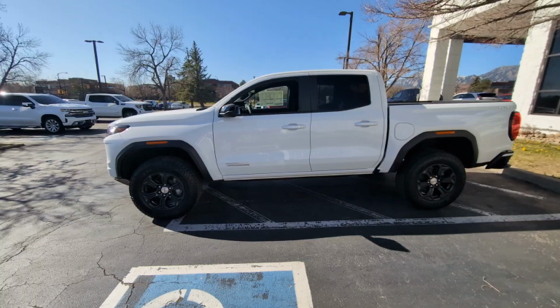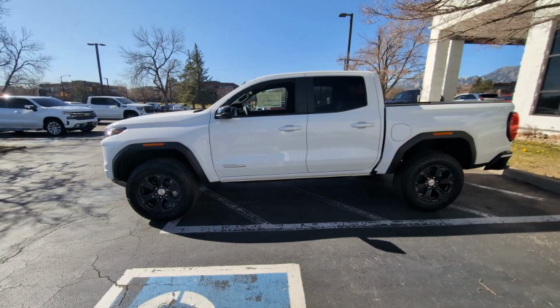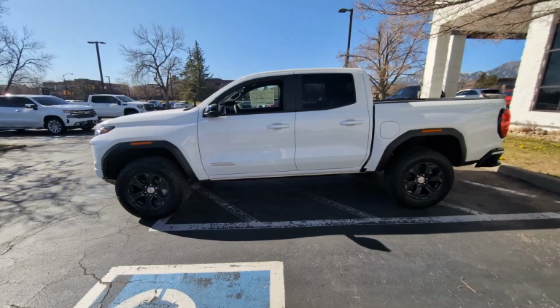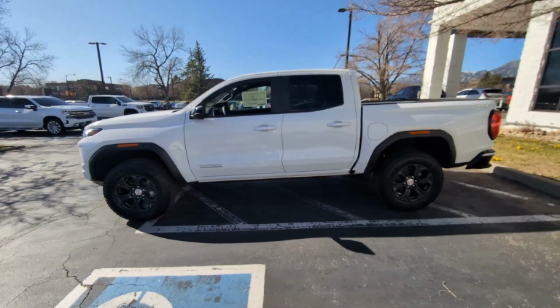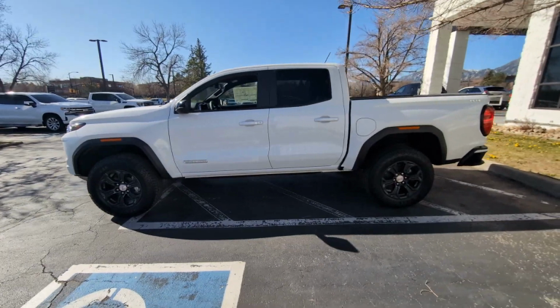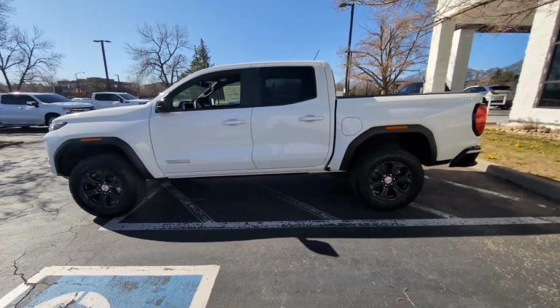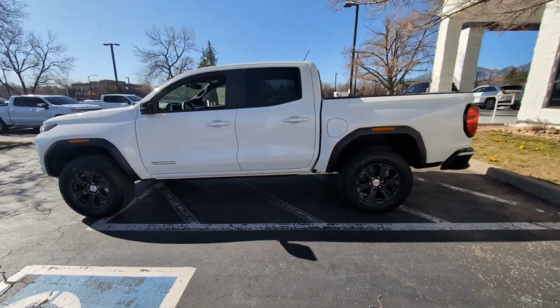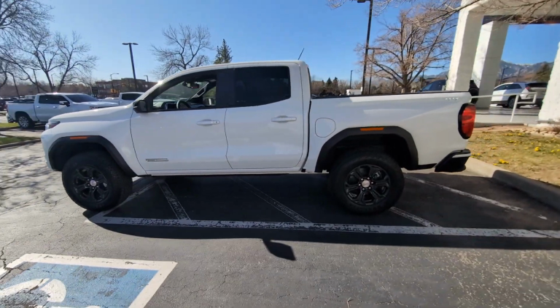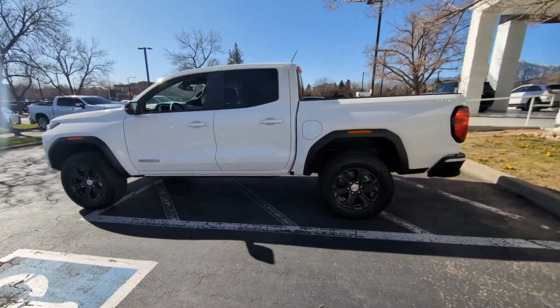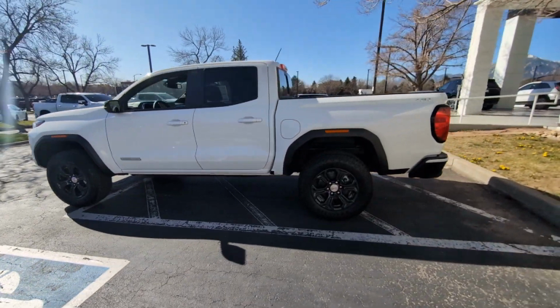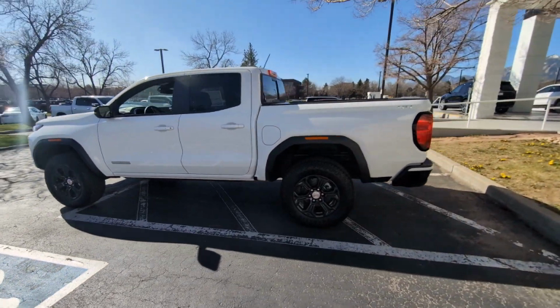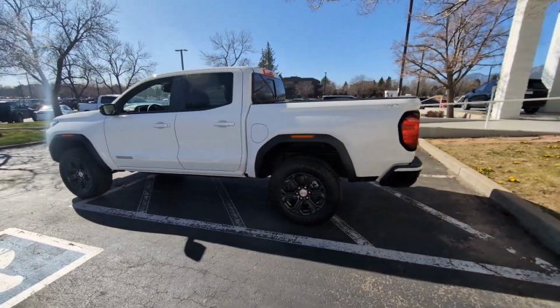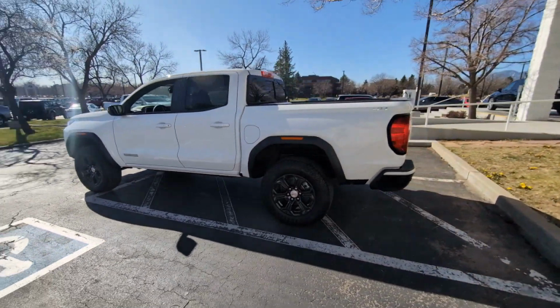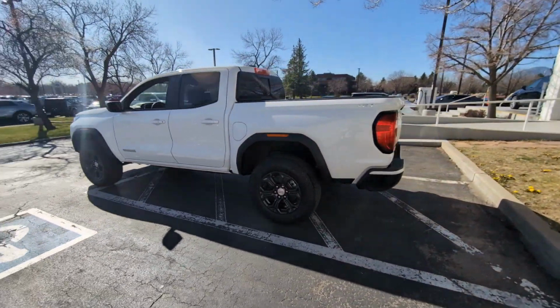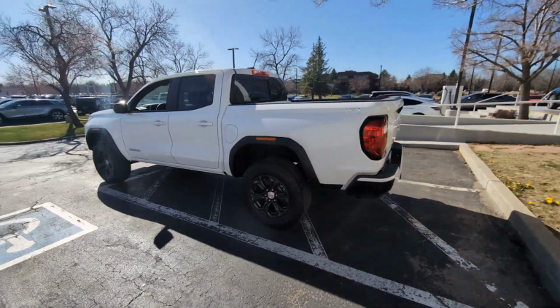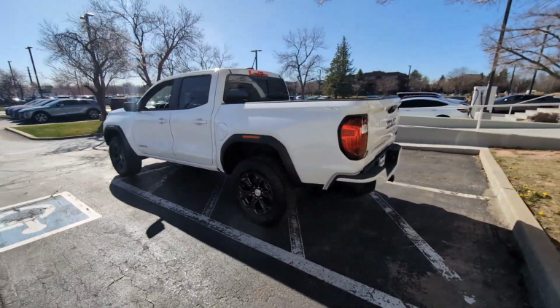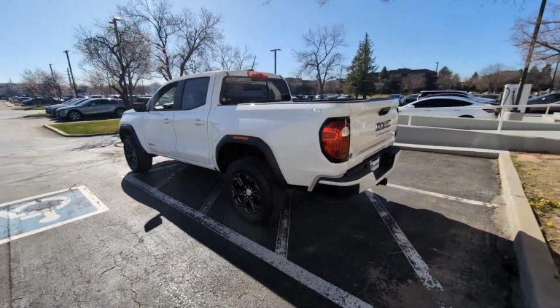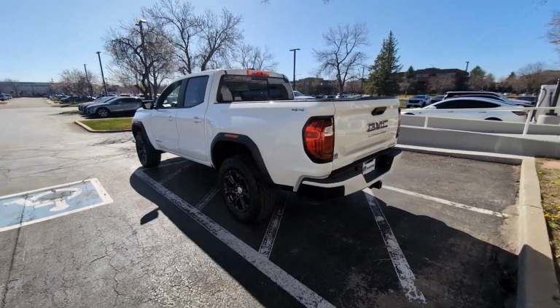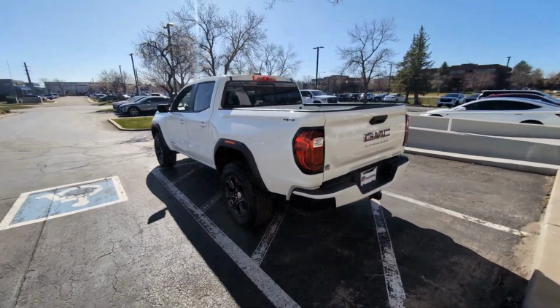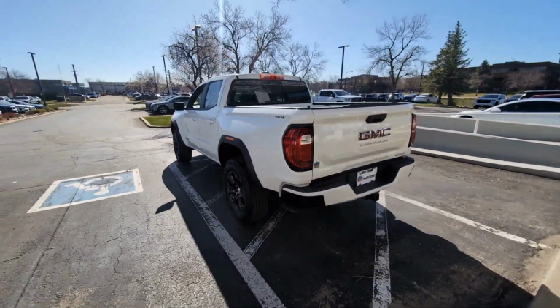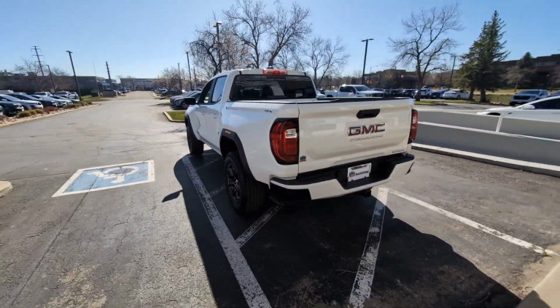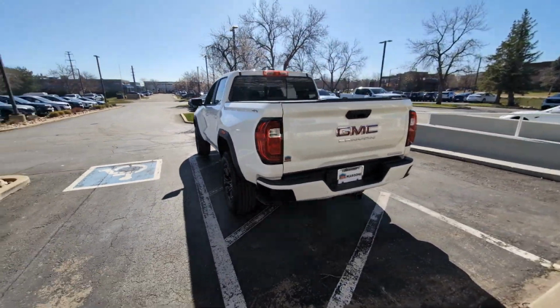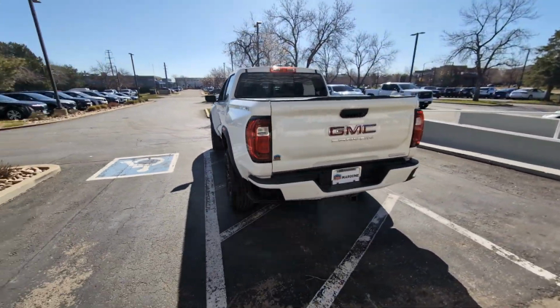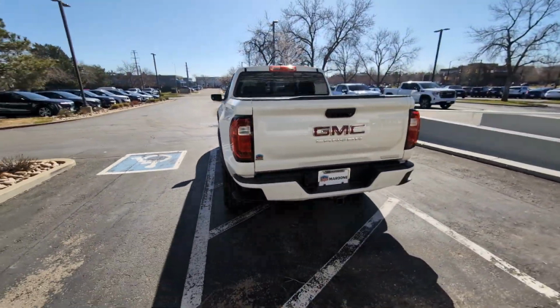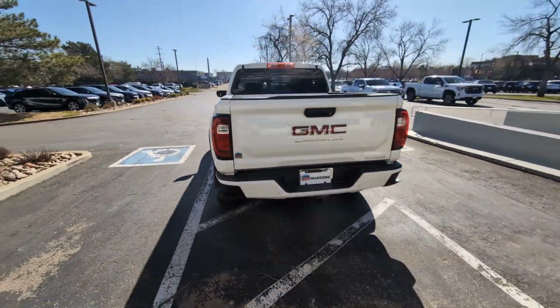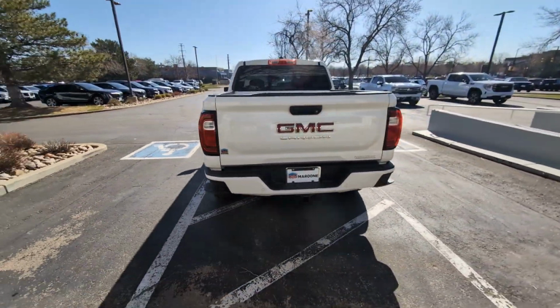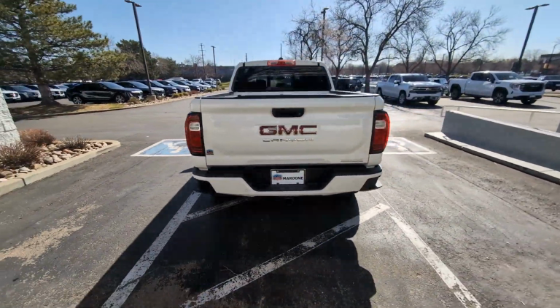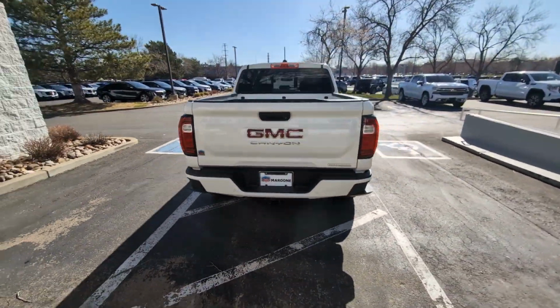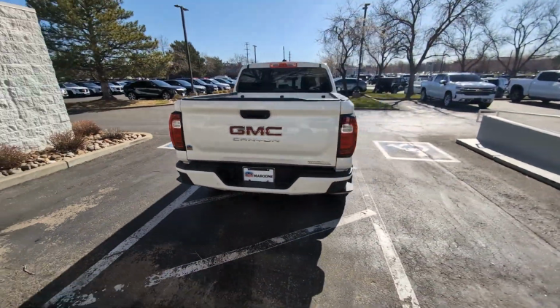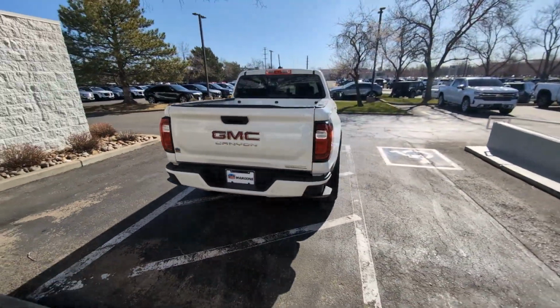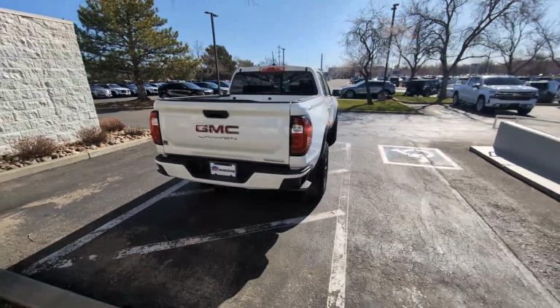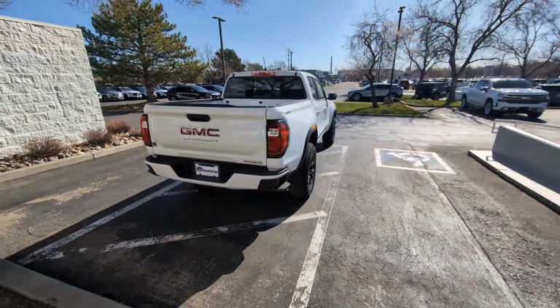Get into a car with value. 2024 GMC Canyon — here's a well-built Canyon that's right-sized to fit perfectly into your modern lifestyle.